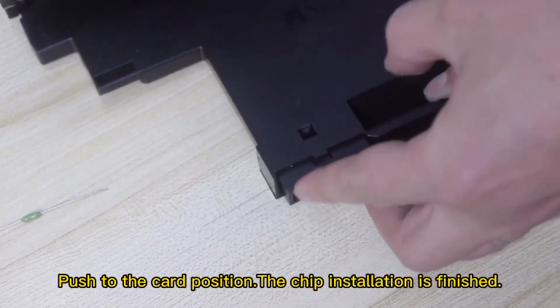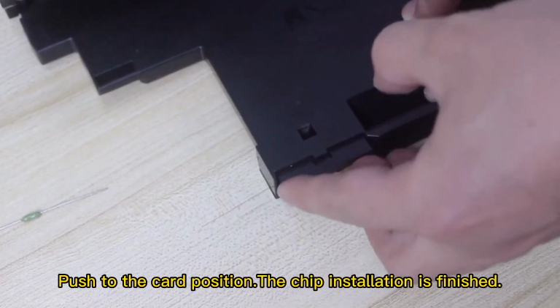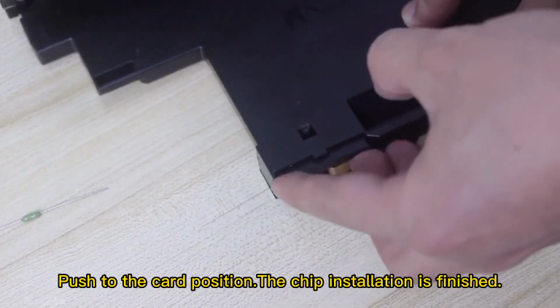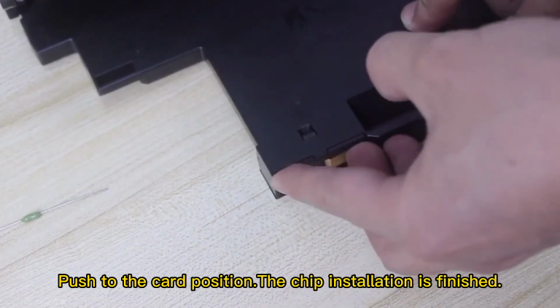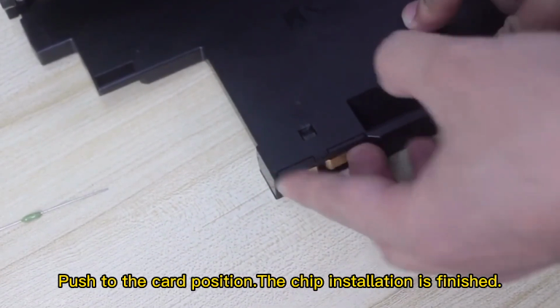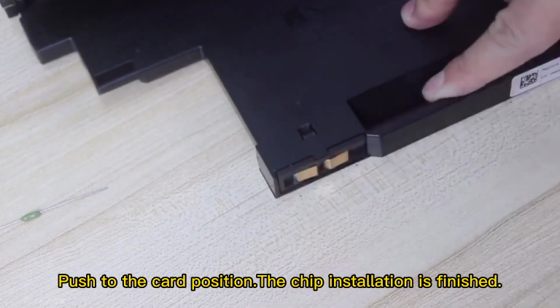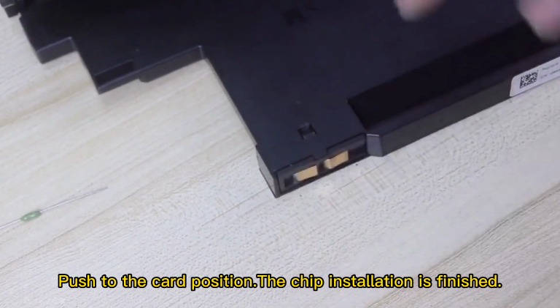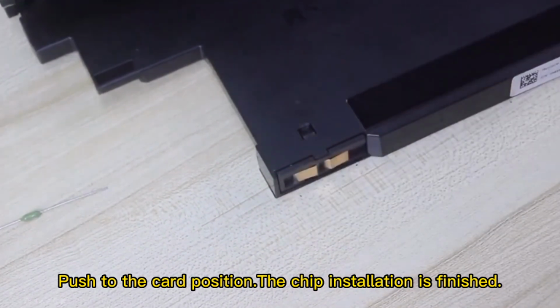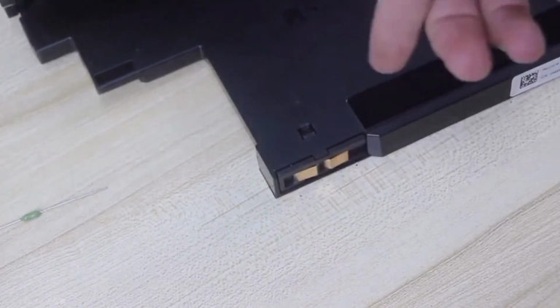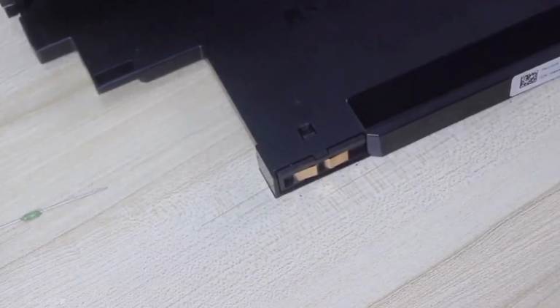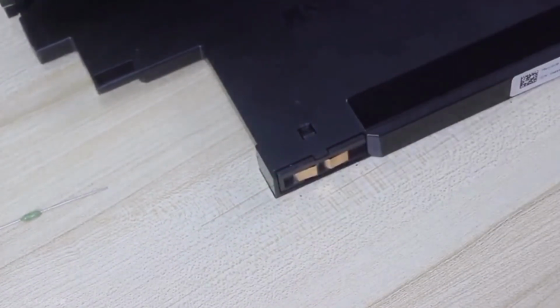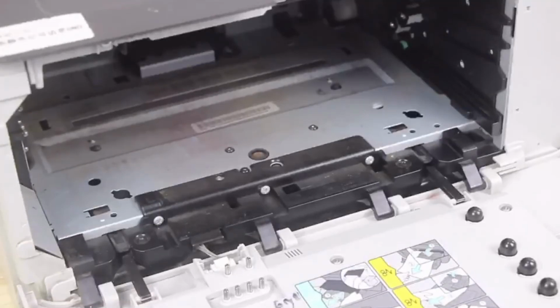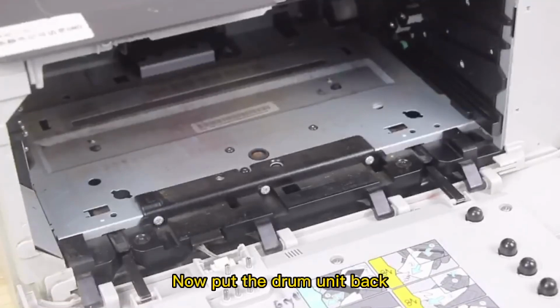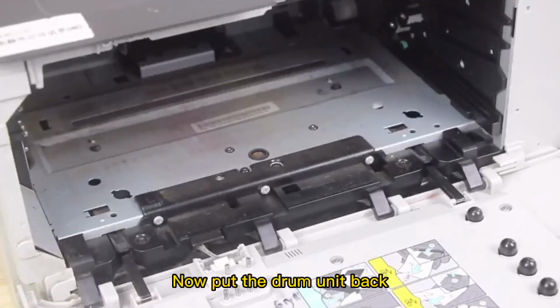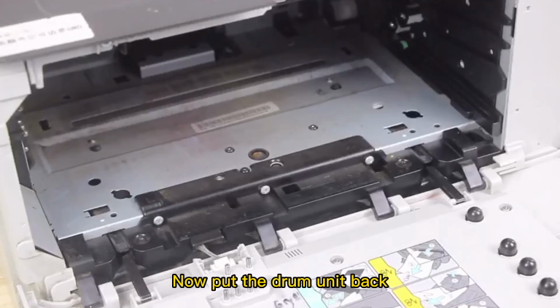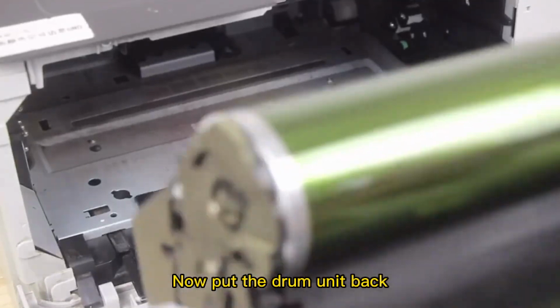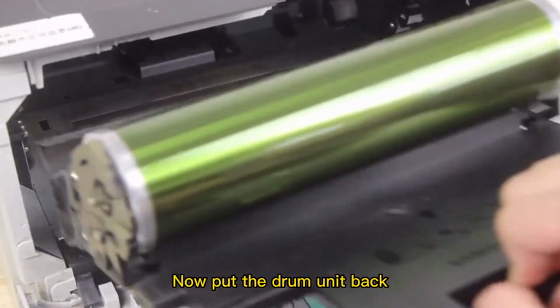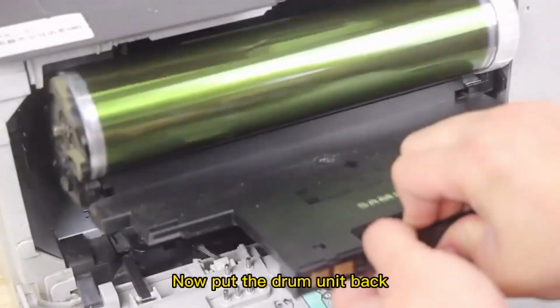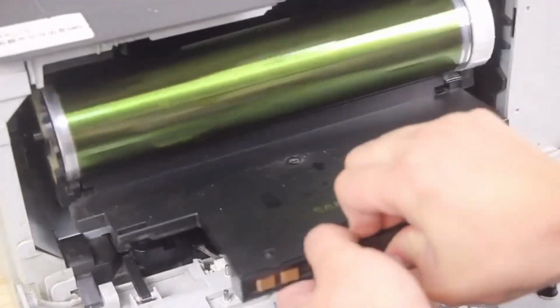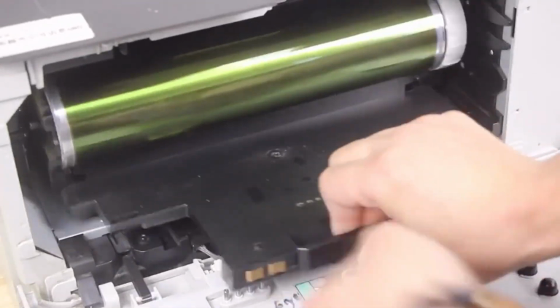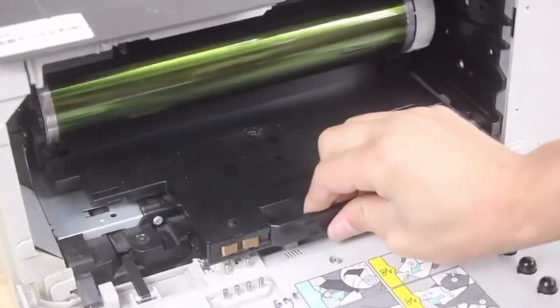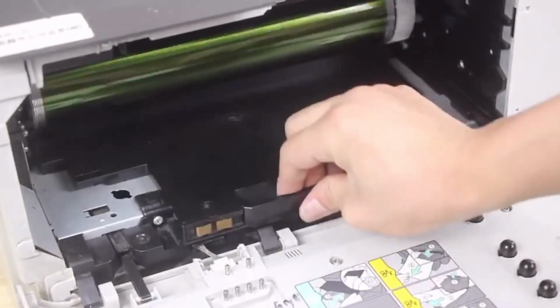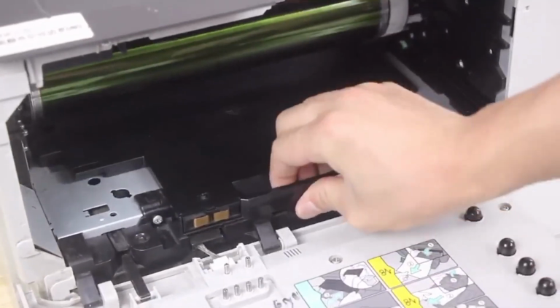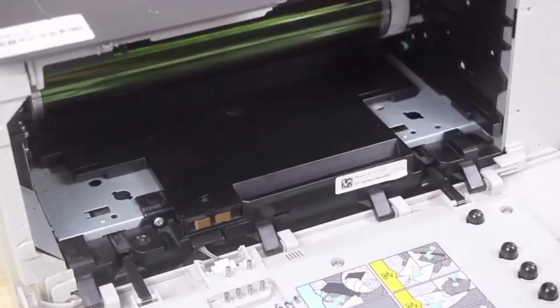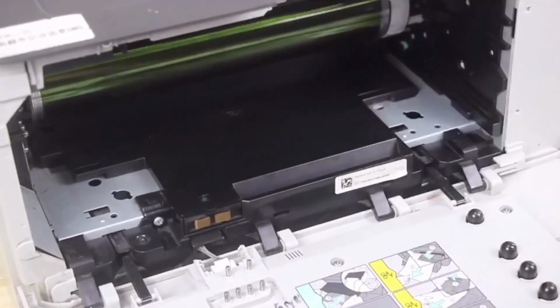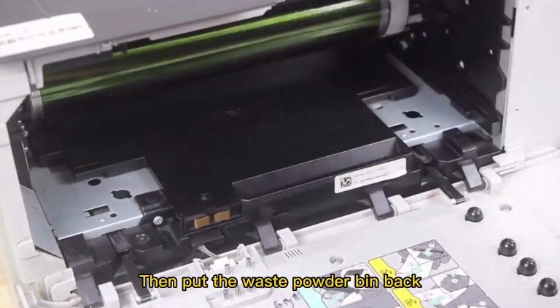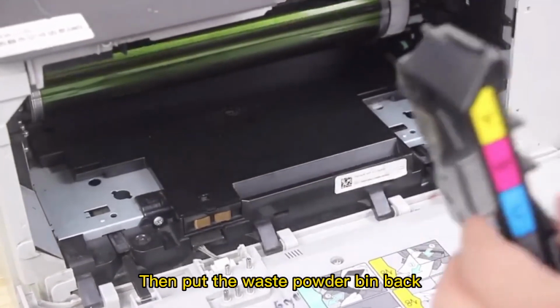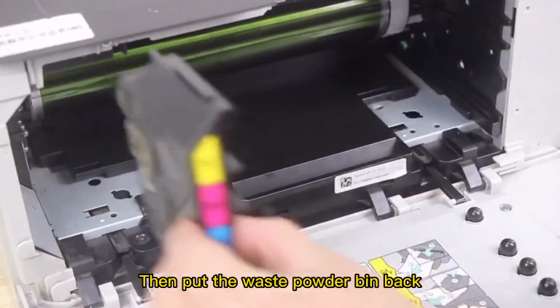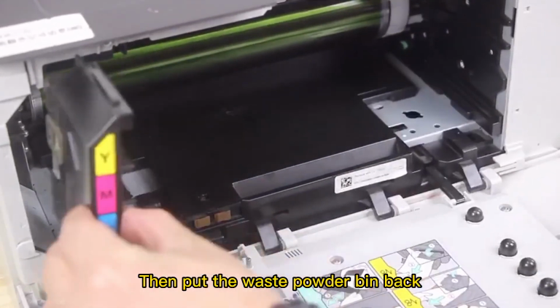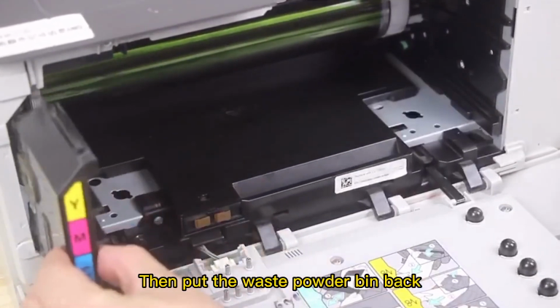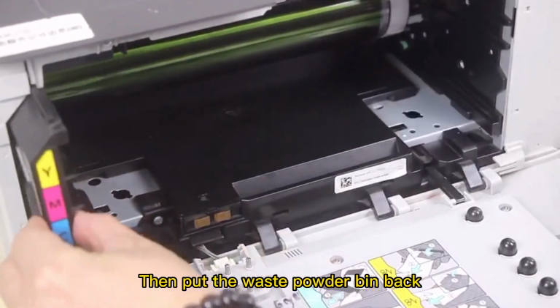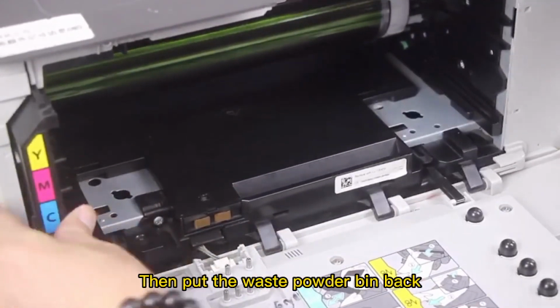The chip installation is finished. Now put the drum unit back, then put the waste powder bin back.